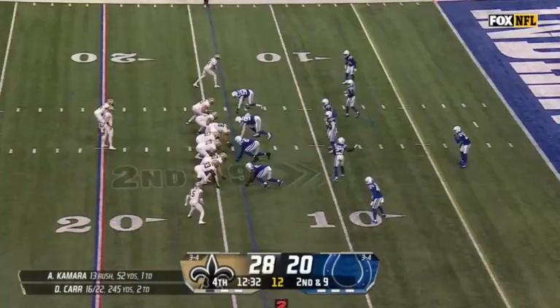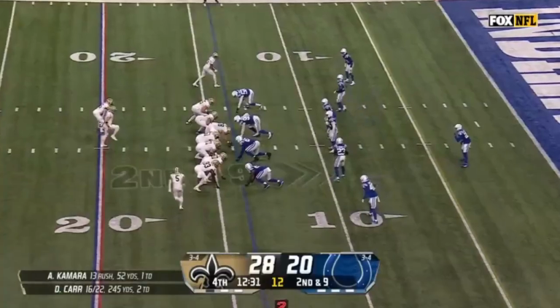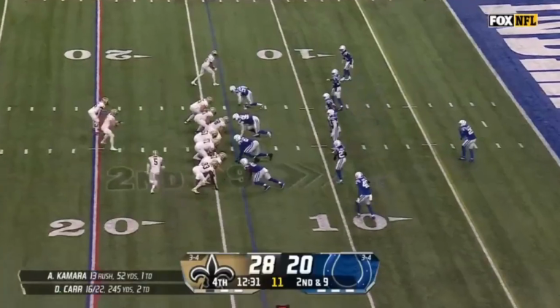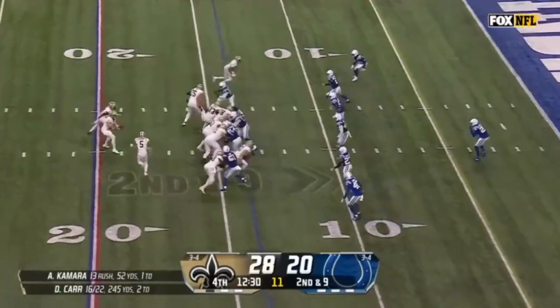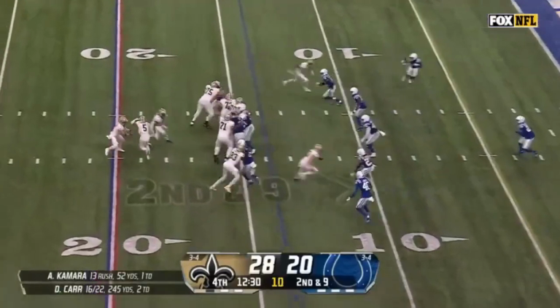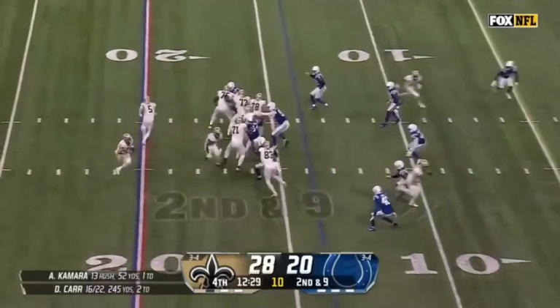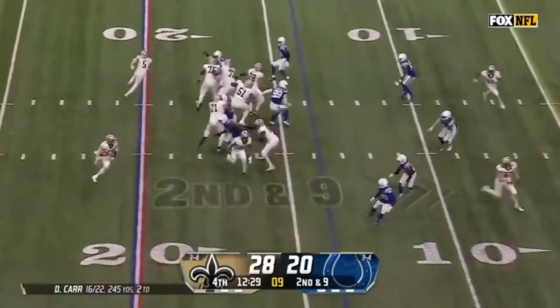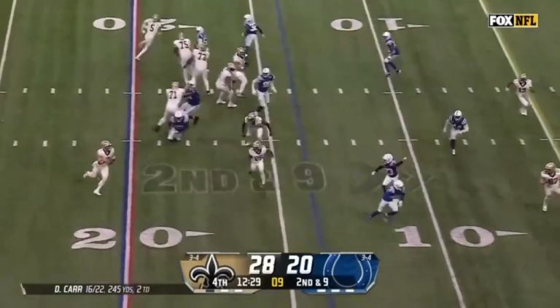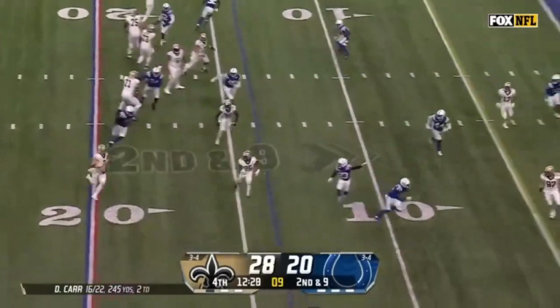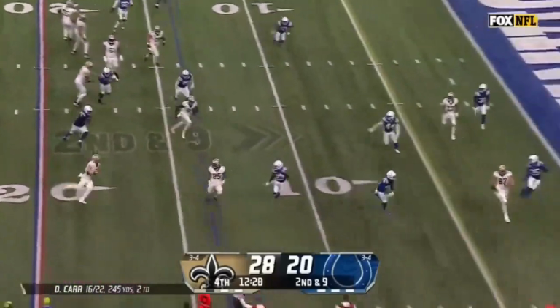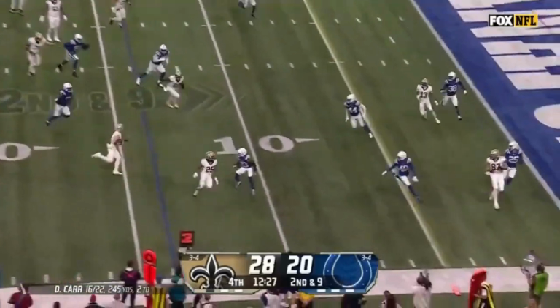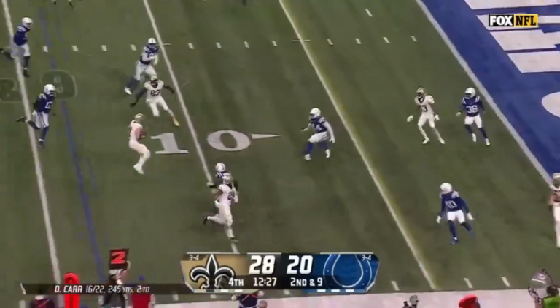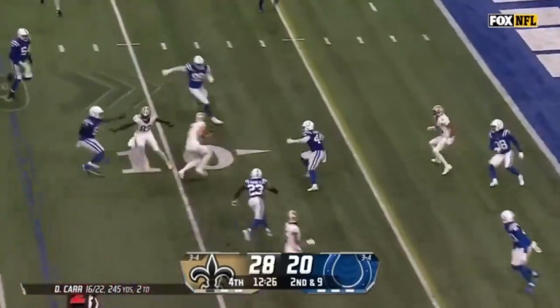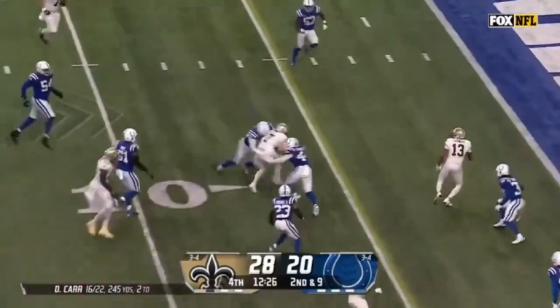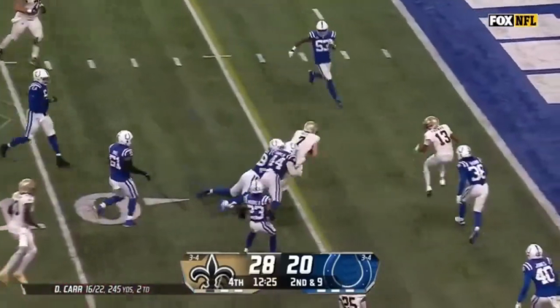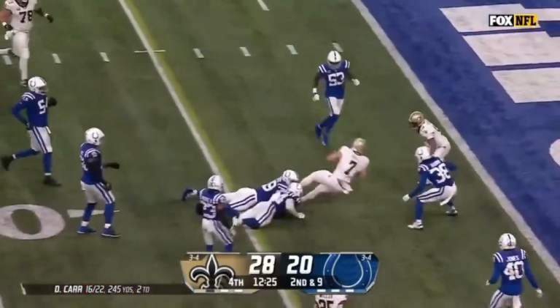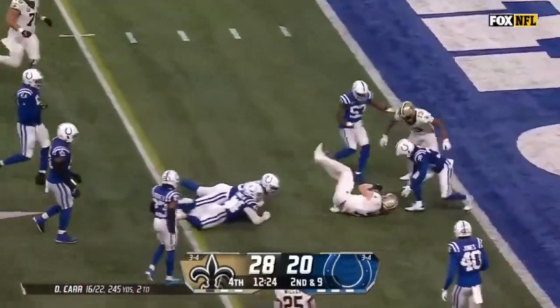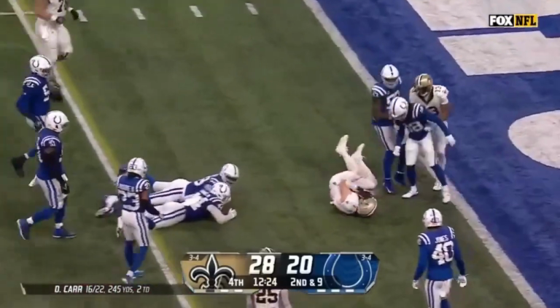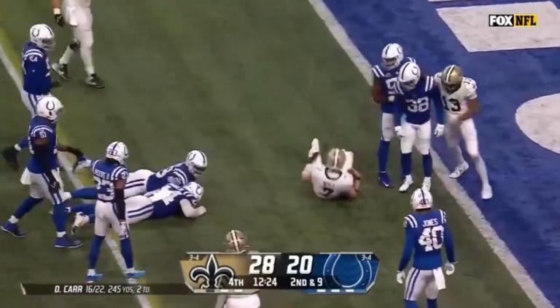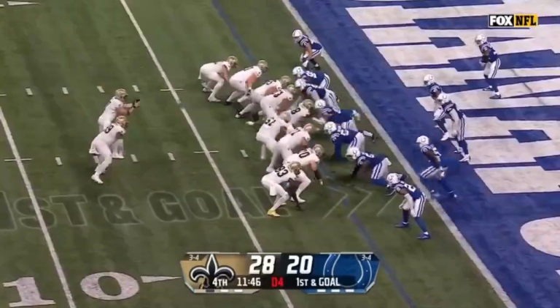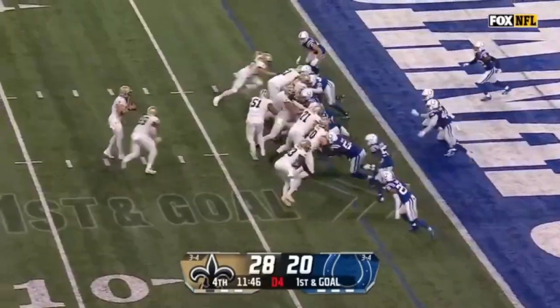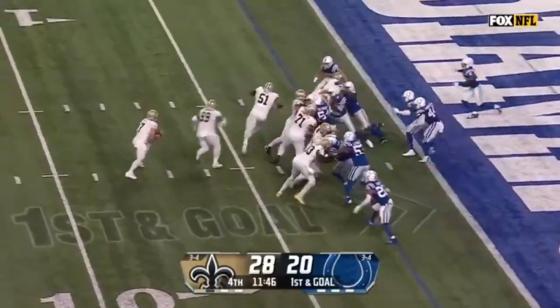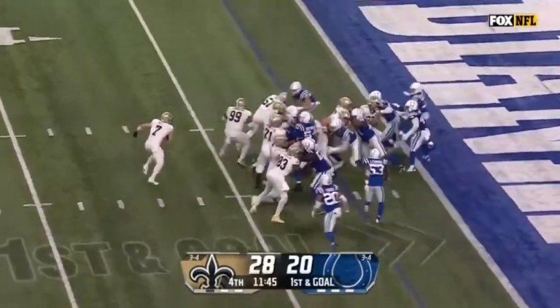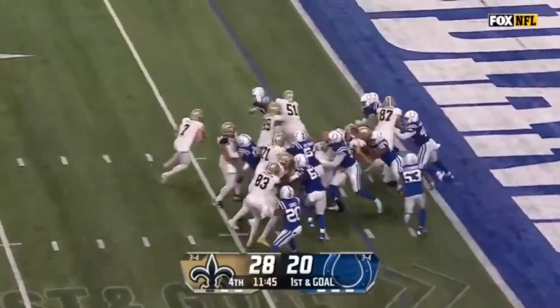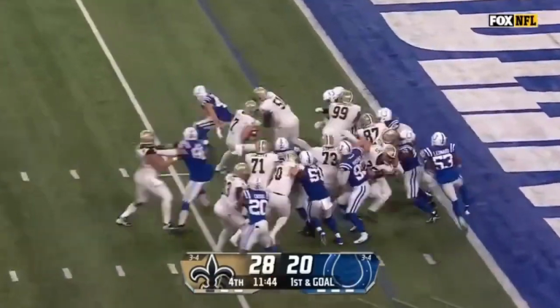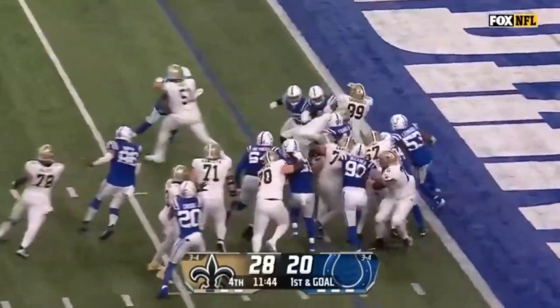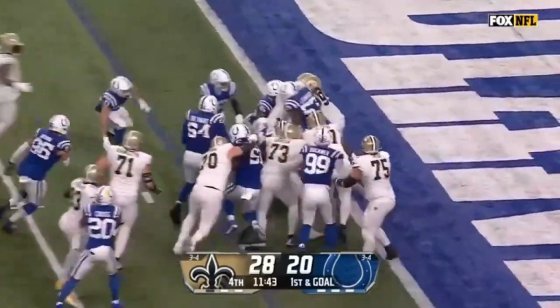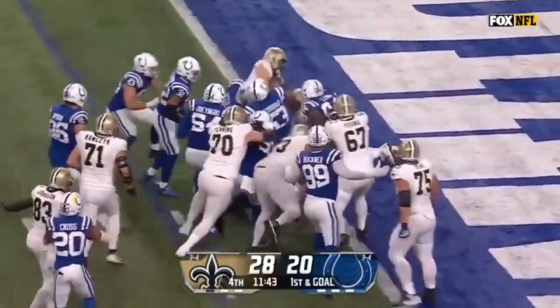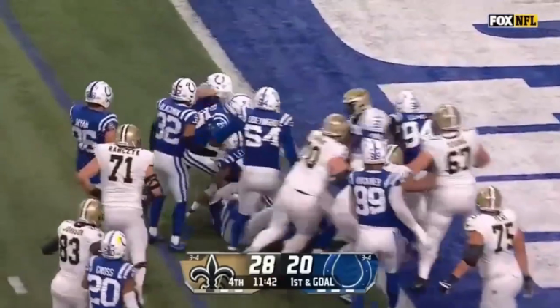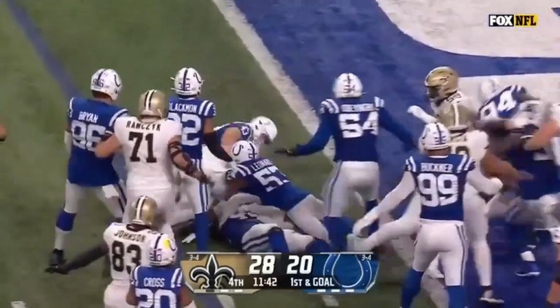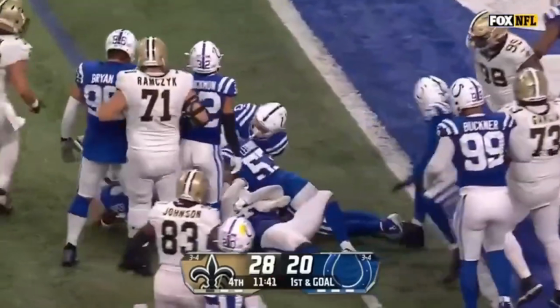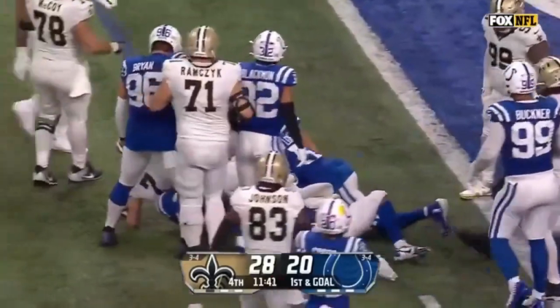Threw that ball — what a catch by him. He's back out there. Quarterback looking to throw again. Now he's going to tuck it and run. Hill inside the five and leaning forward. Big defensive lineman trying to plow the road for Taysom Hill.